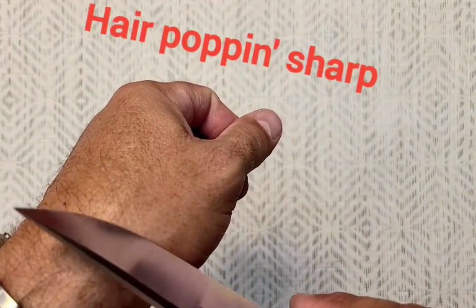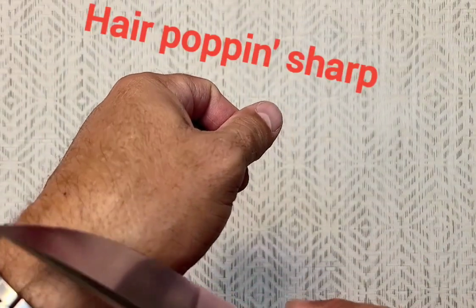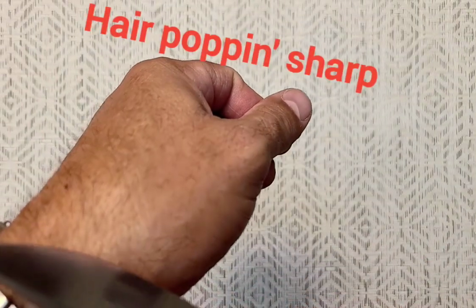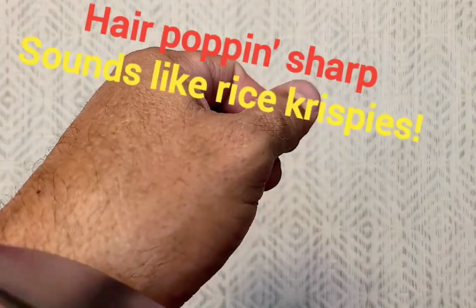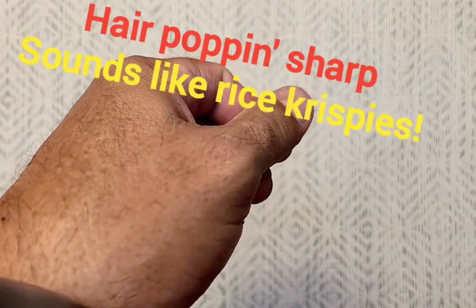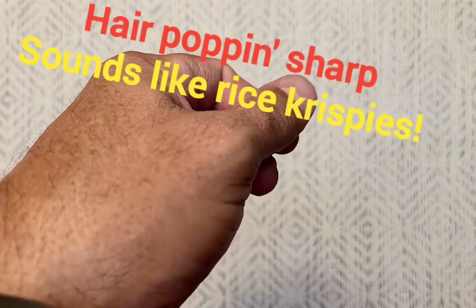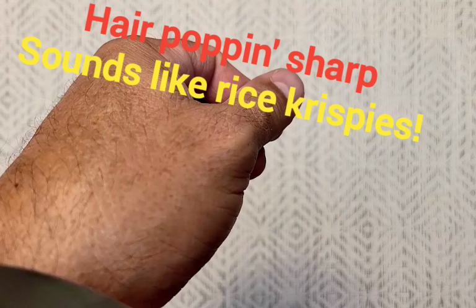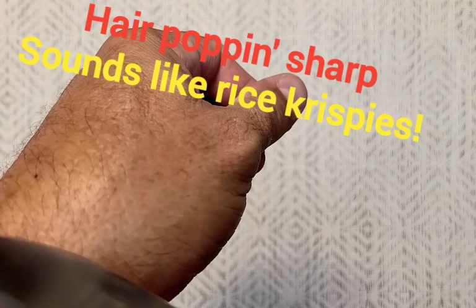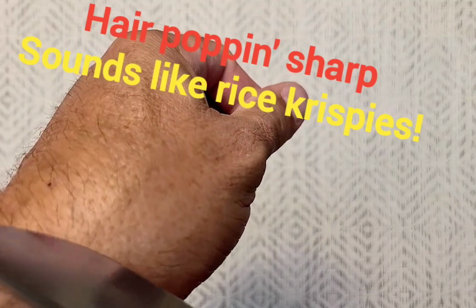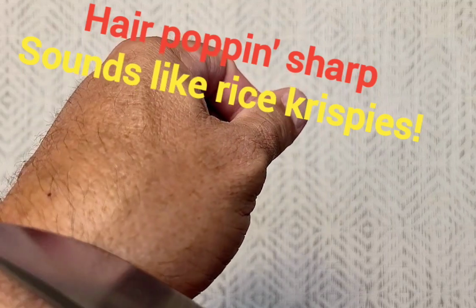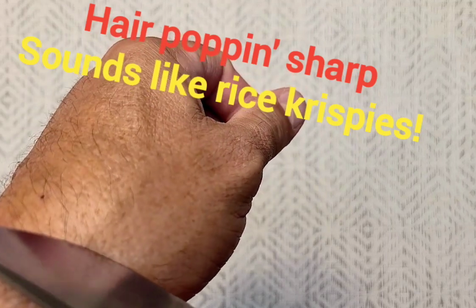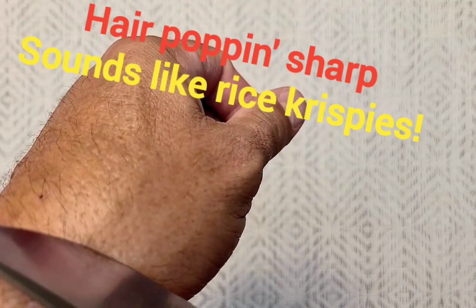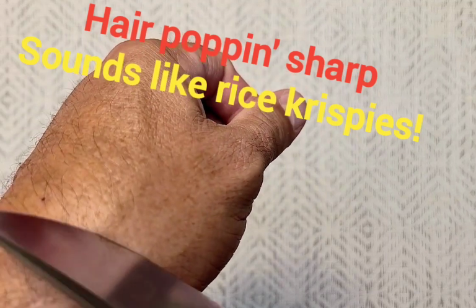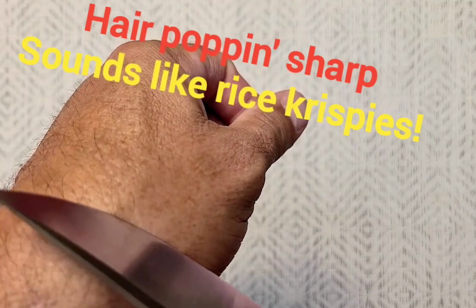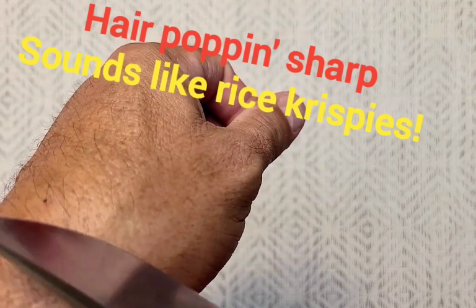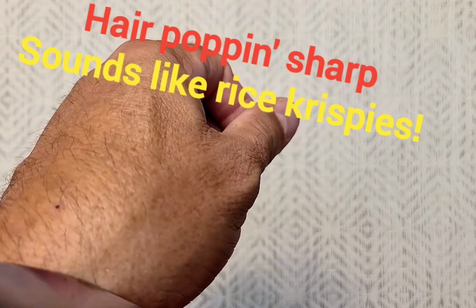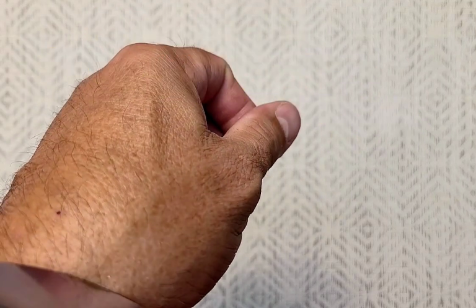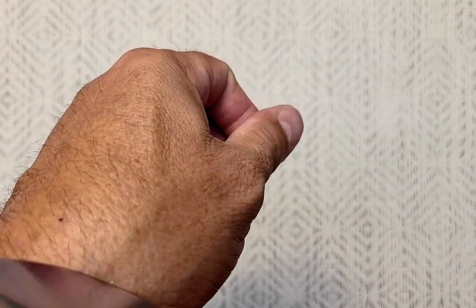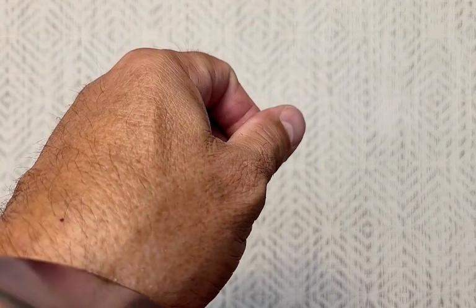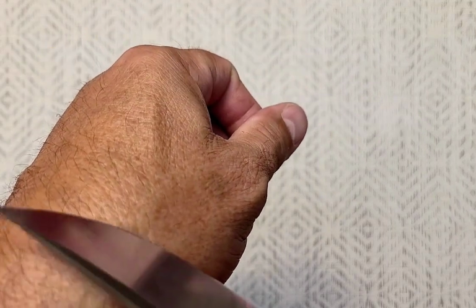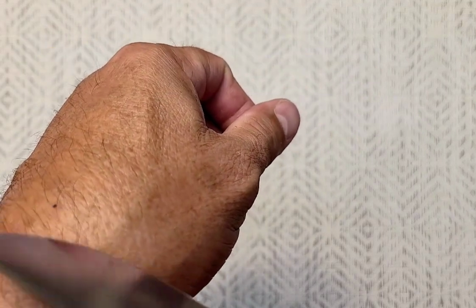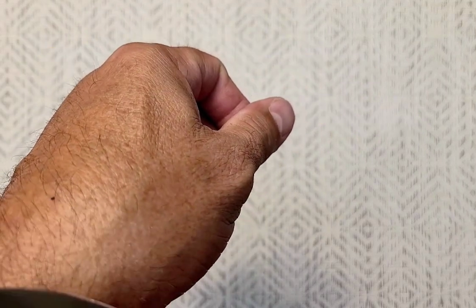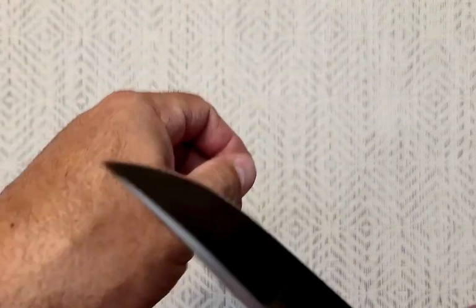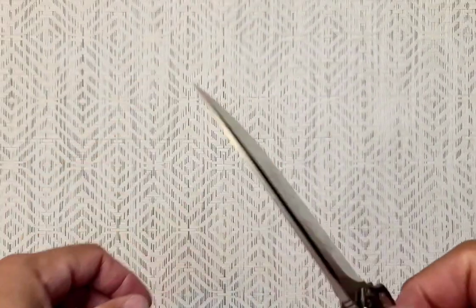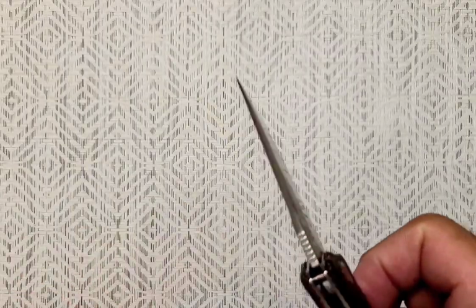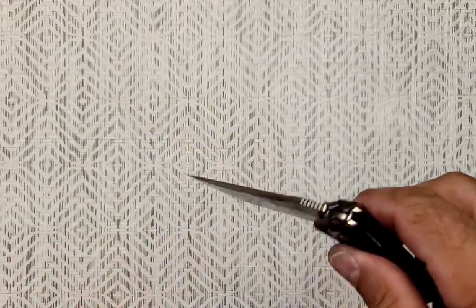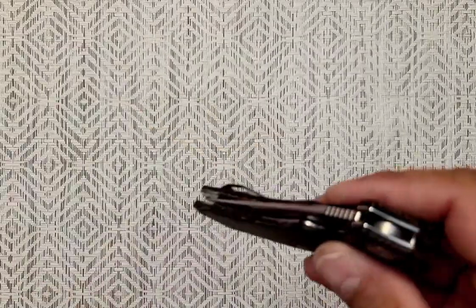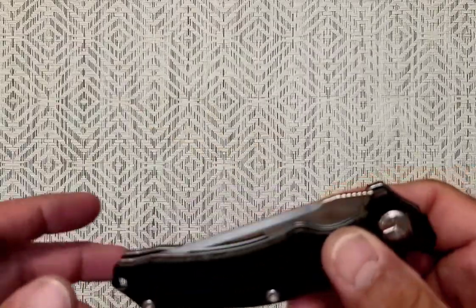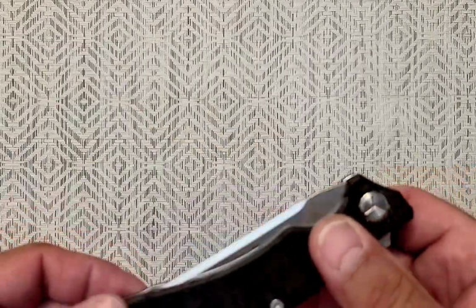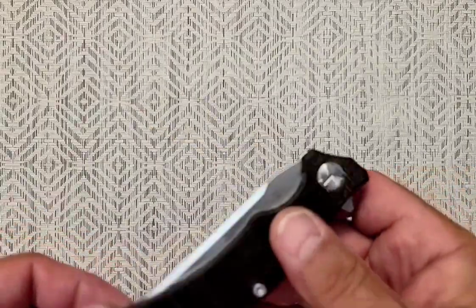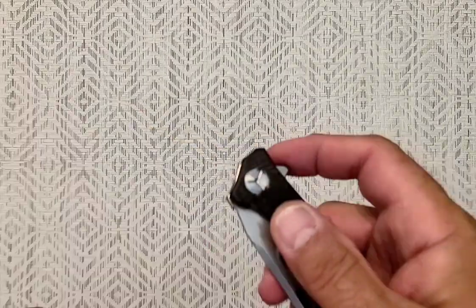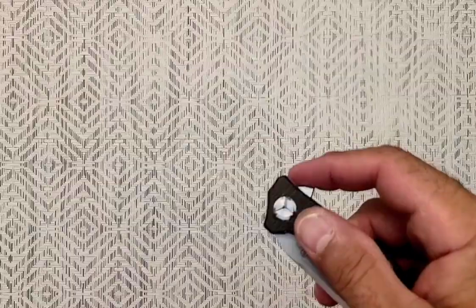Oh yeah, you can hear it. Did you hear that? Haircutting sharp.